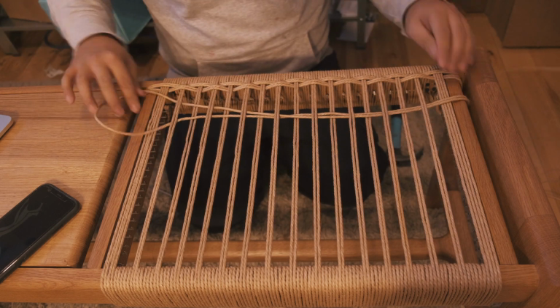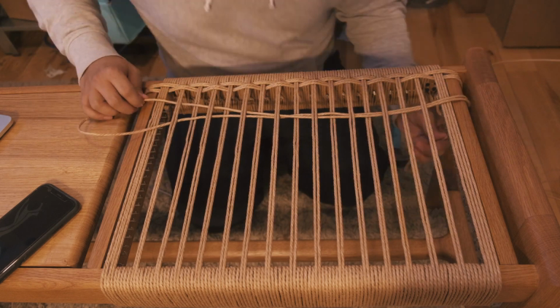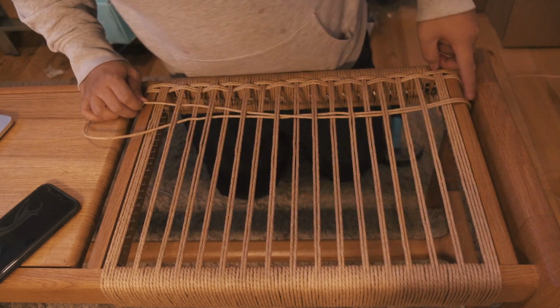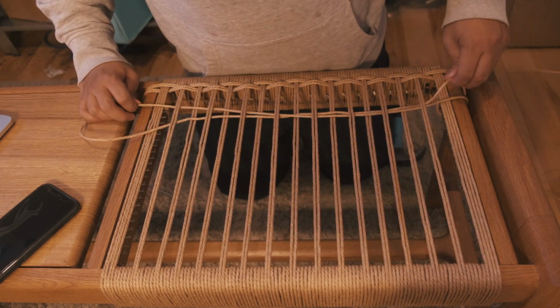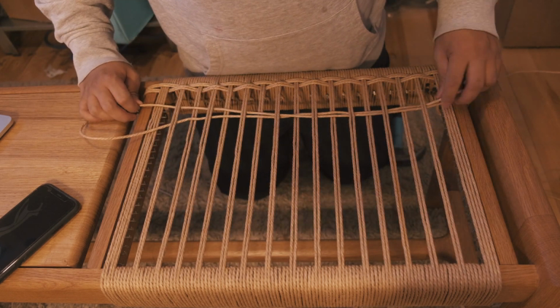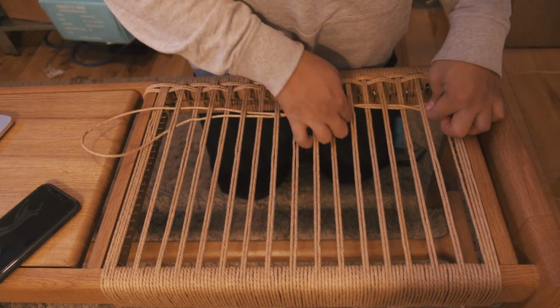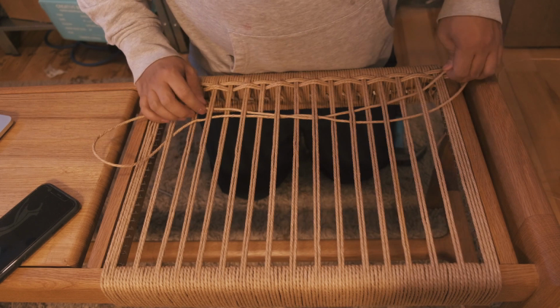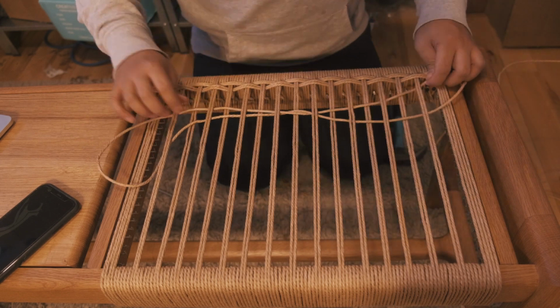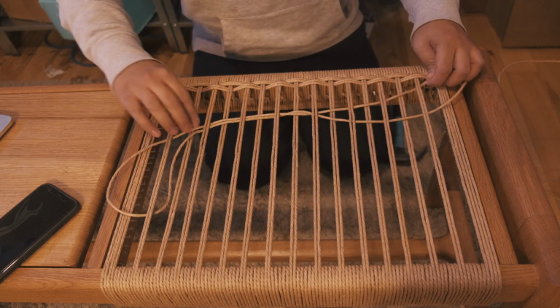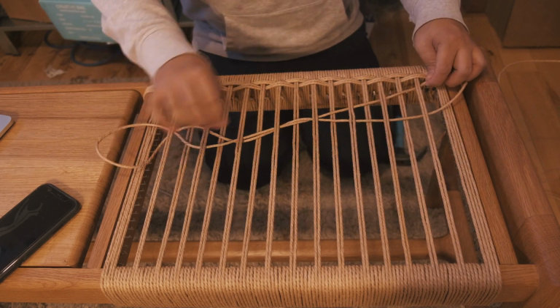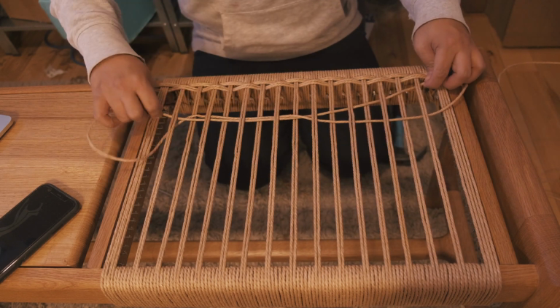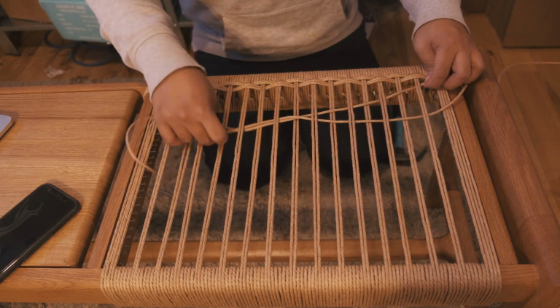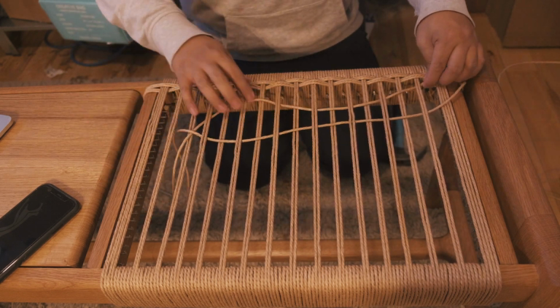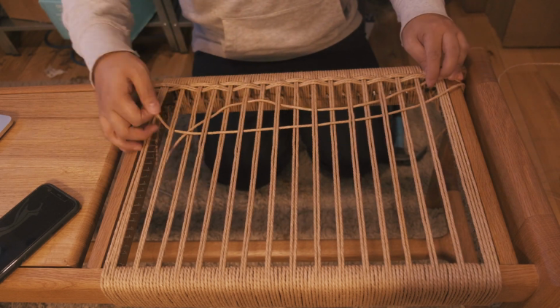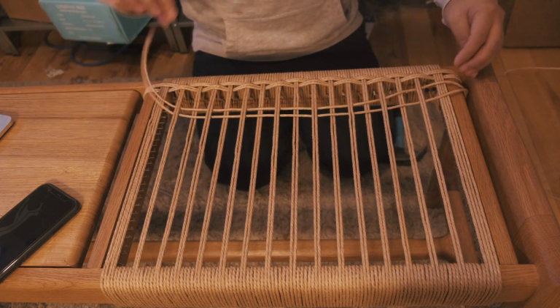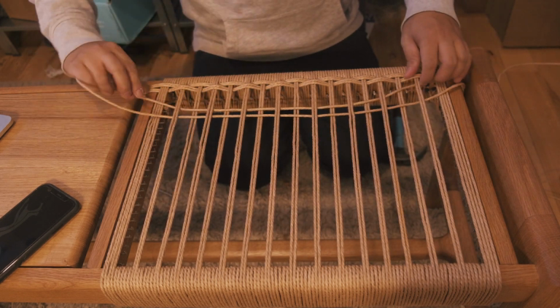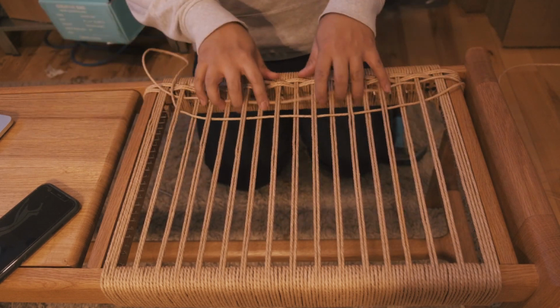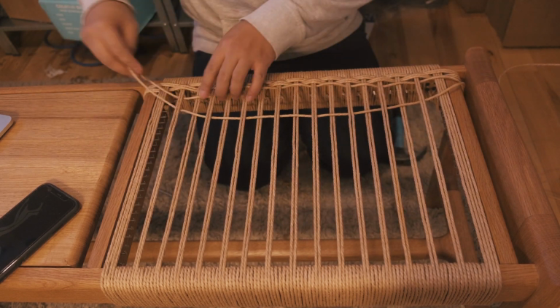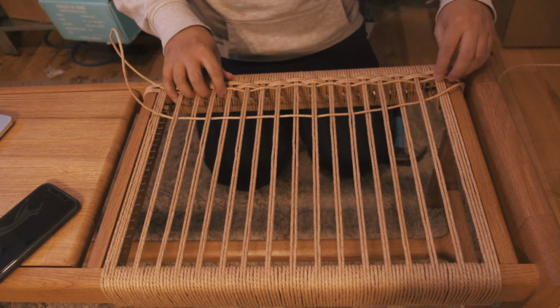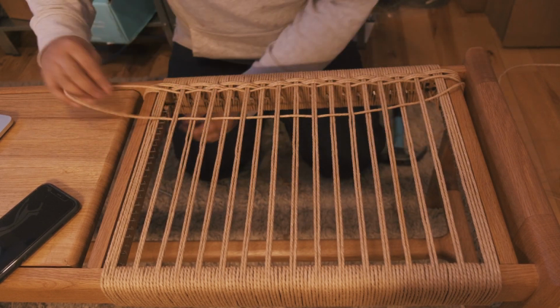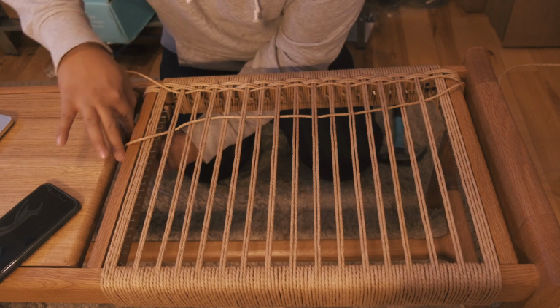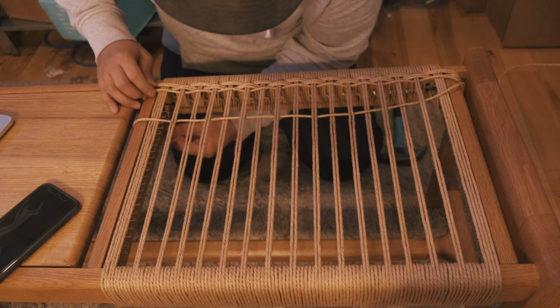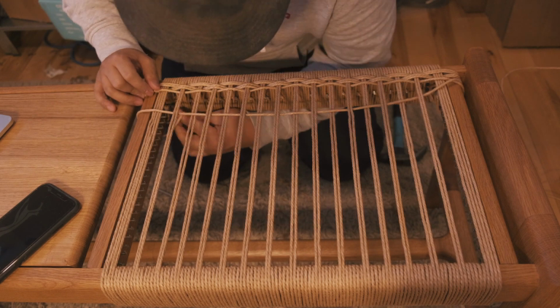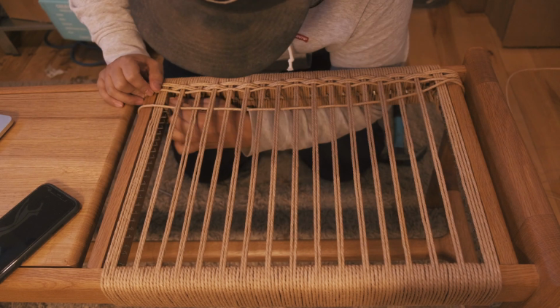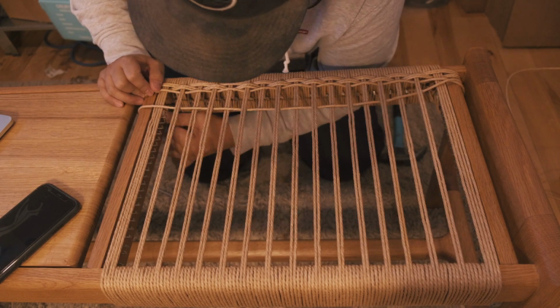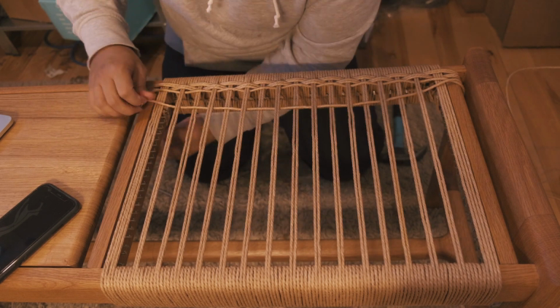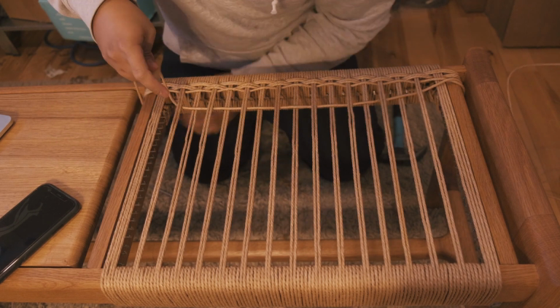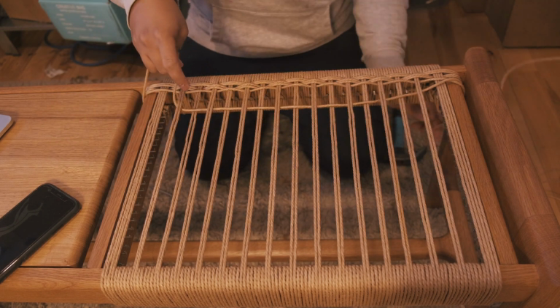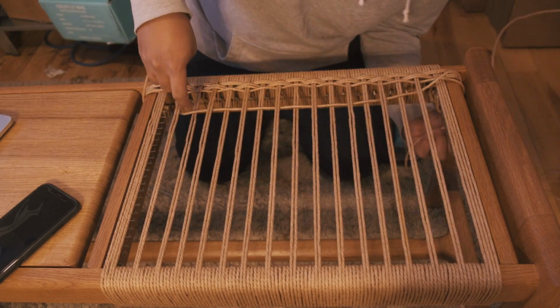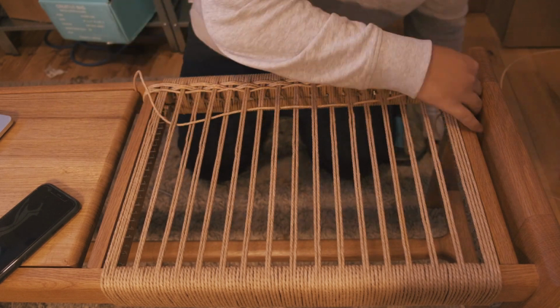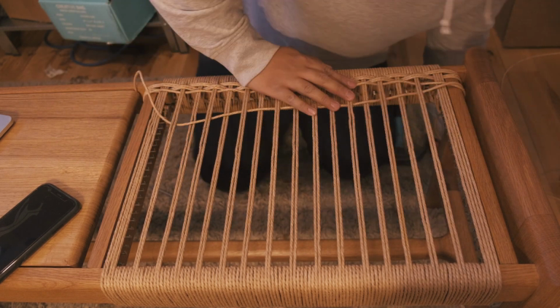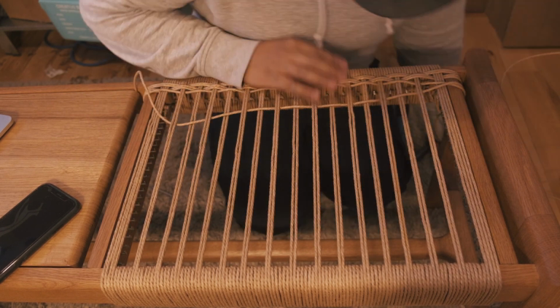It's also very easy for a paper cord to cross over, but it's equally as easy to fix. So keep an eye out and try to catch it before you've gone too far — it will make things a lot easier.